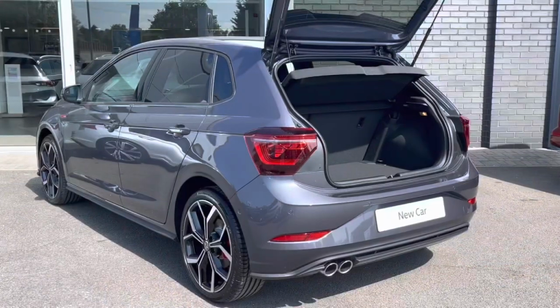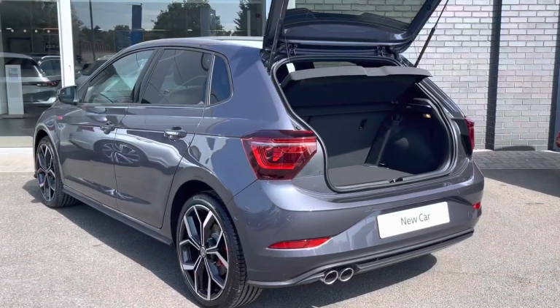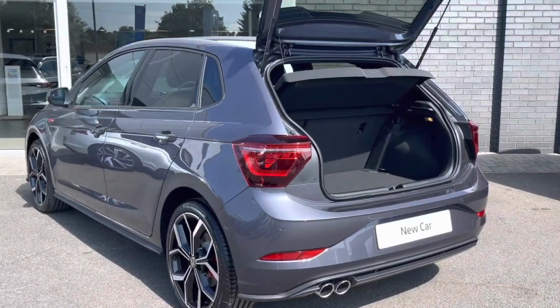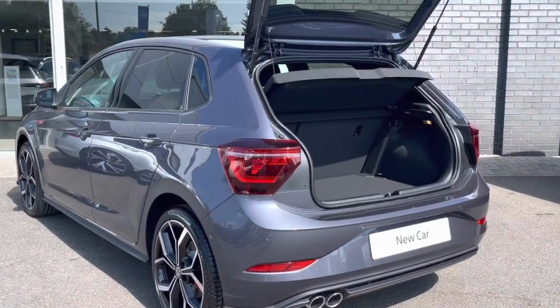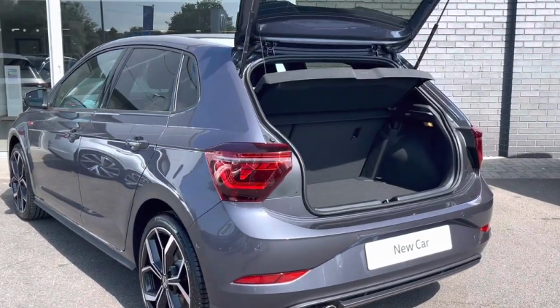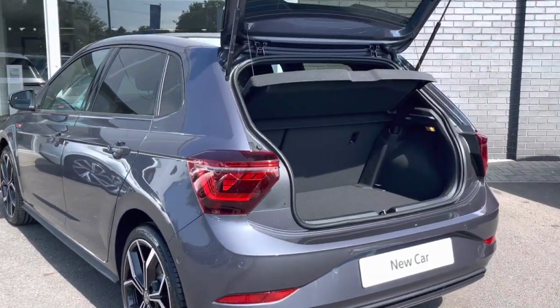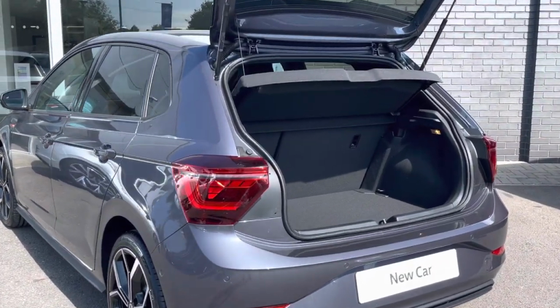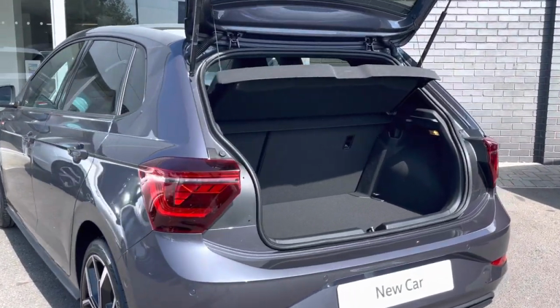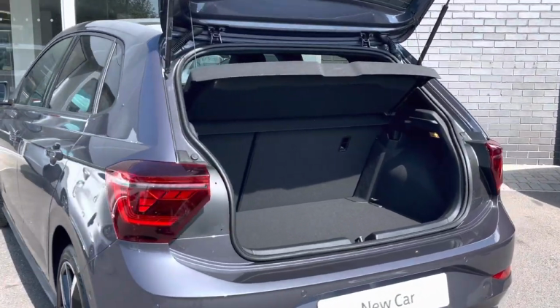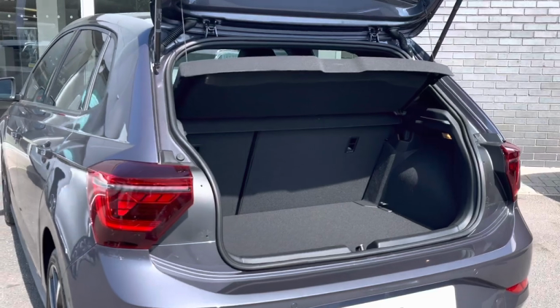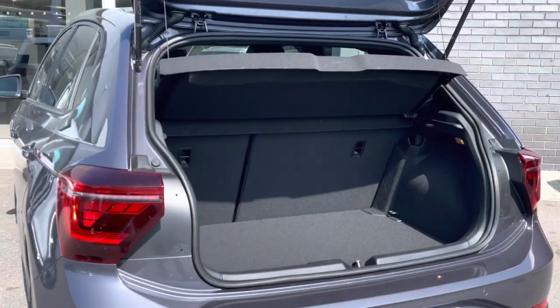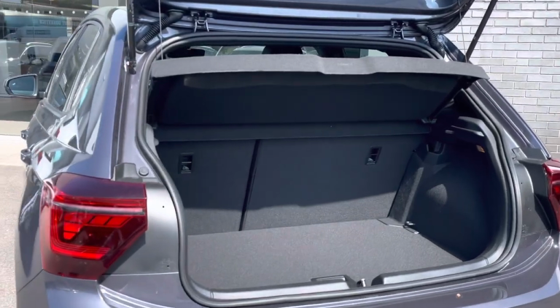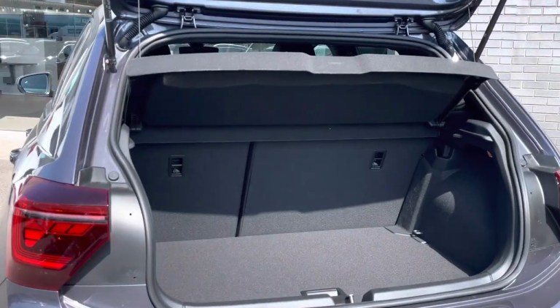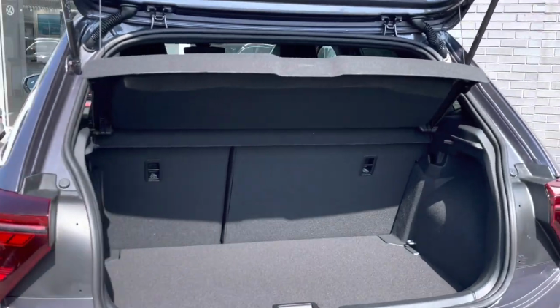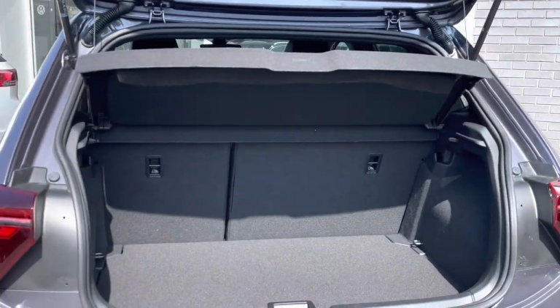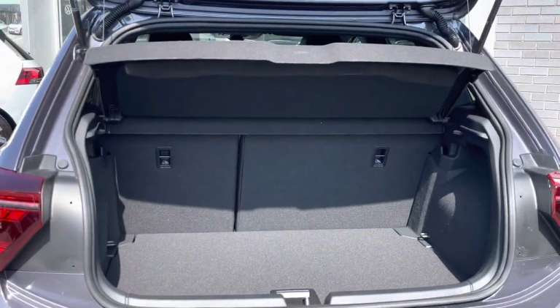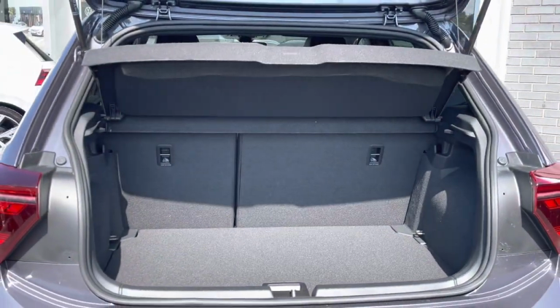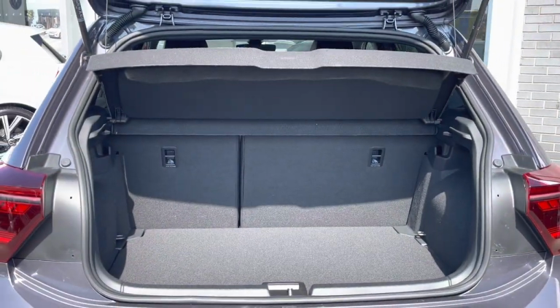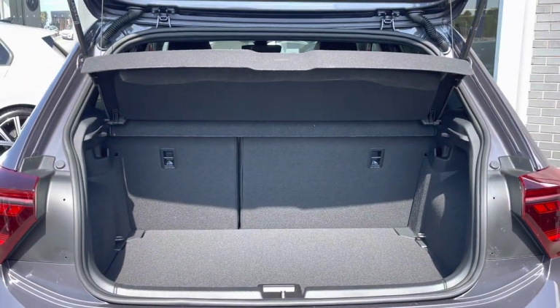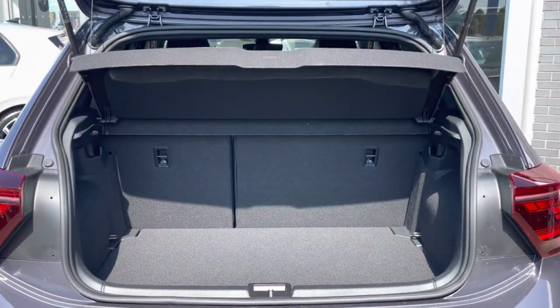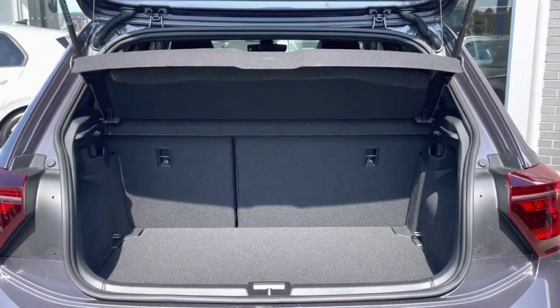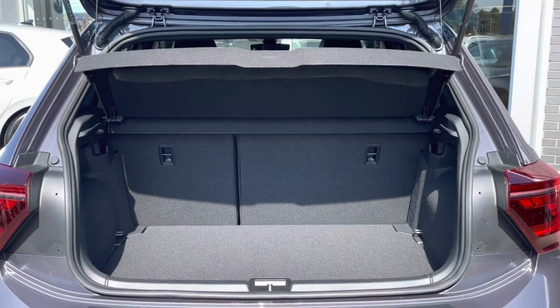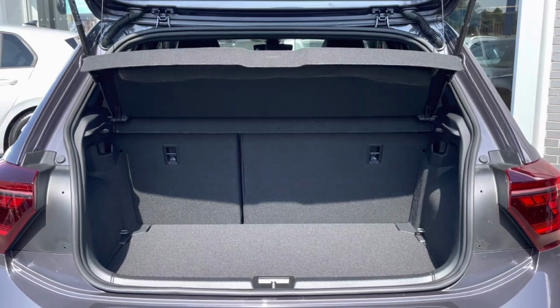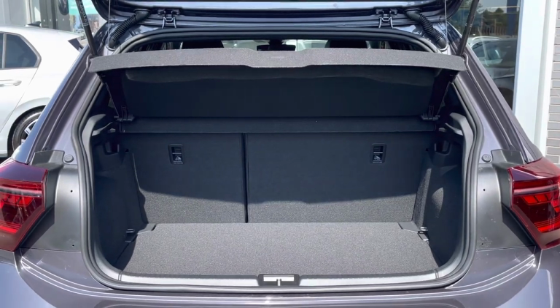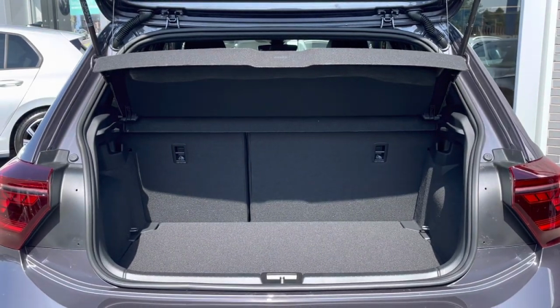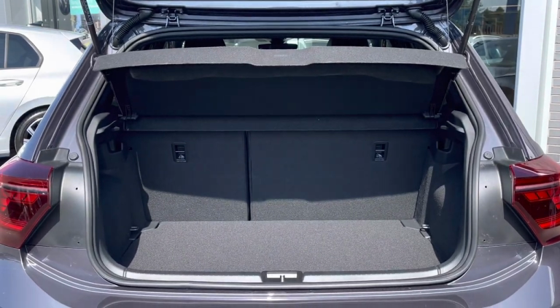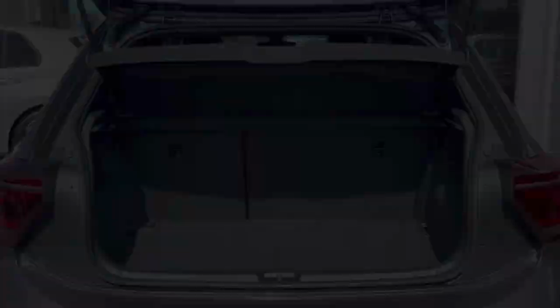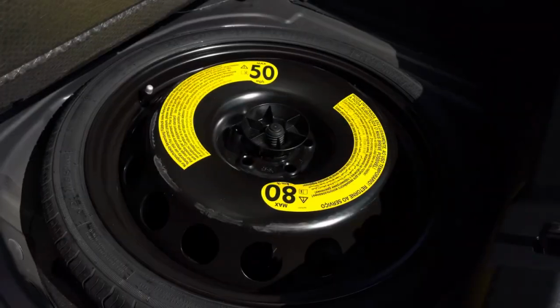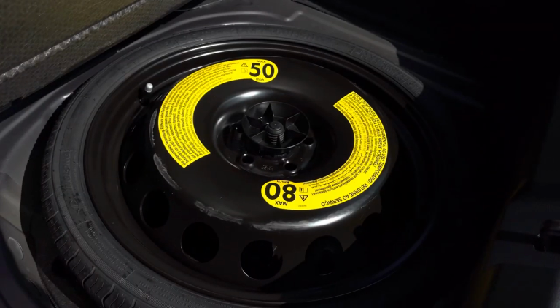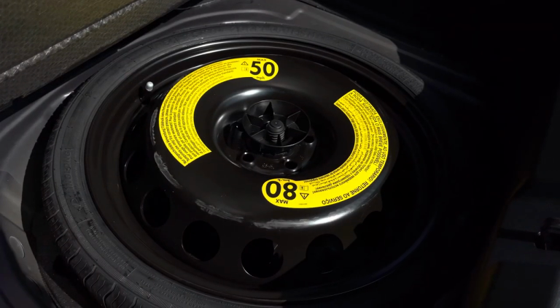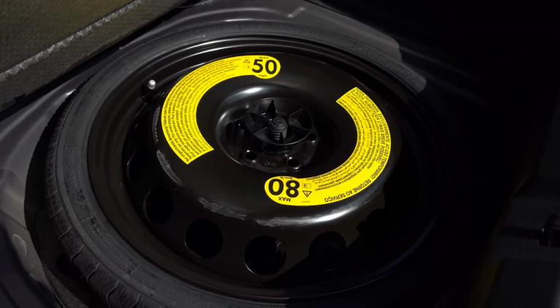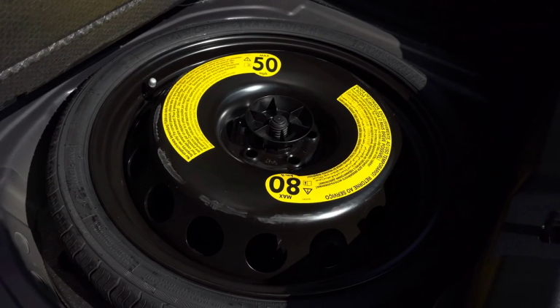This car also offers a generous boot space with more than enough room to cater for day-to-day needs such as any weekly shopping. The floor is variable so the height can be adjusted and rear seats can be folded. We also have a handy spare wheel underneath the boot floor as an optional extra.